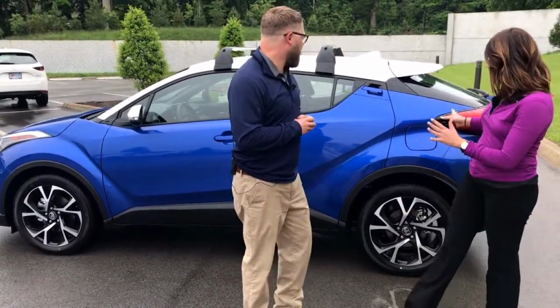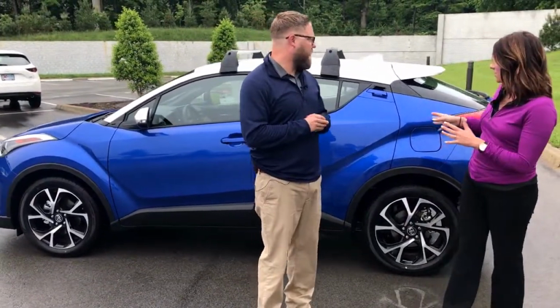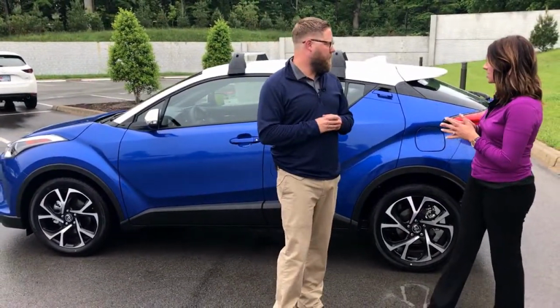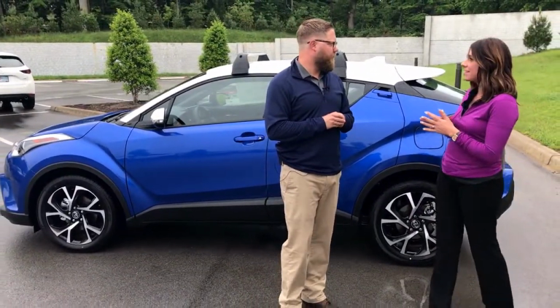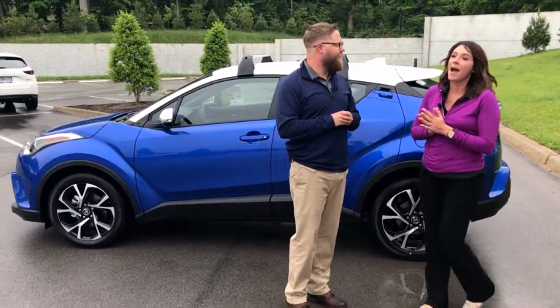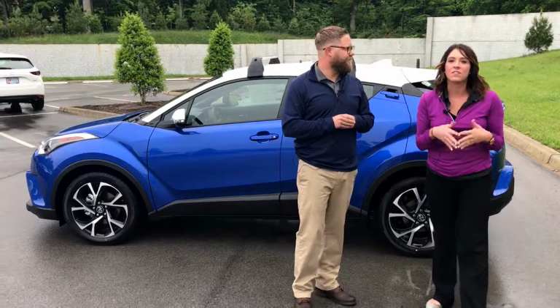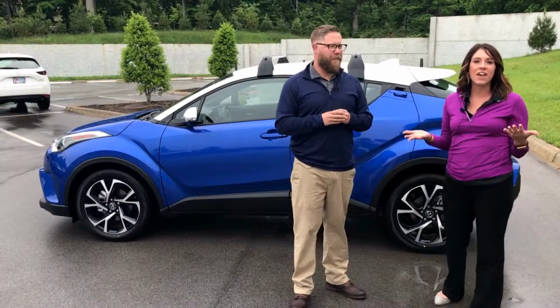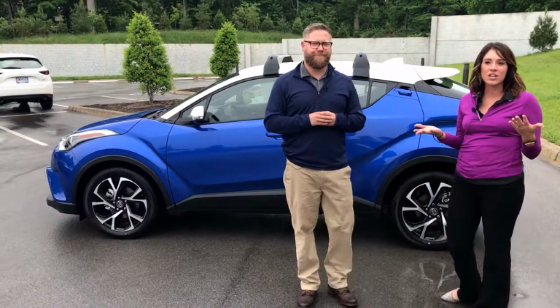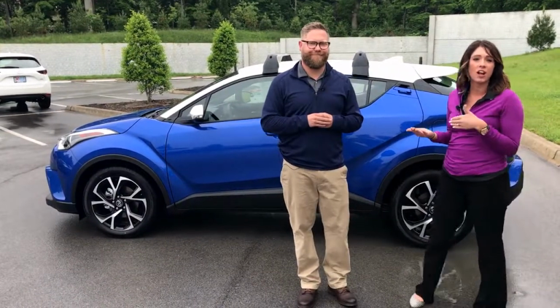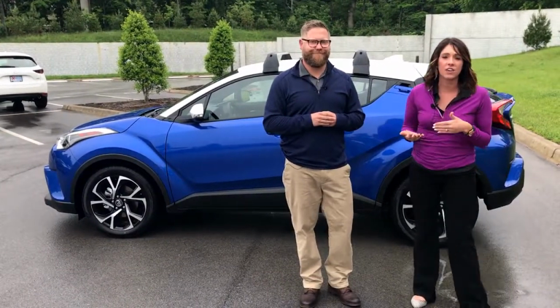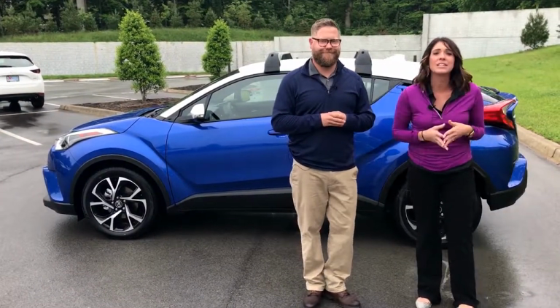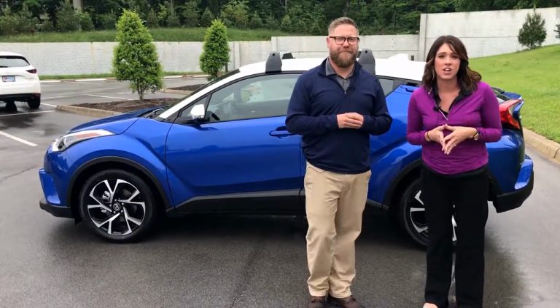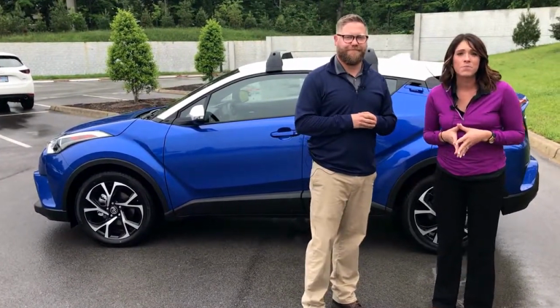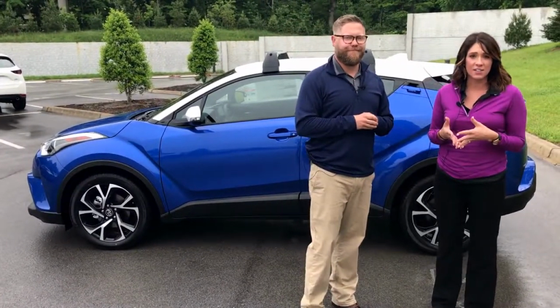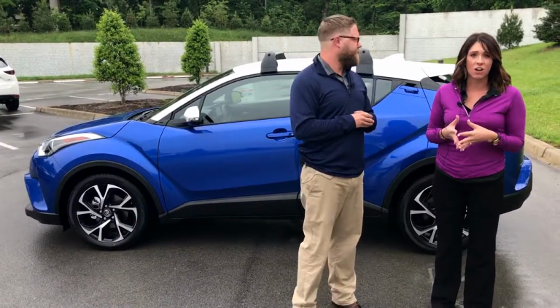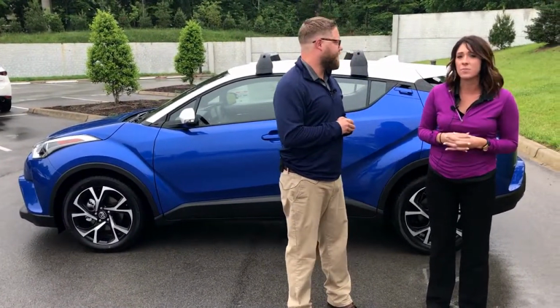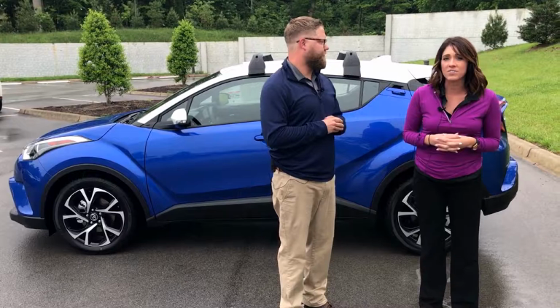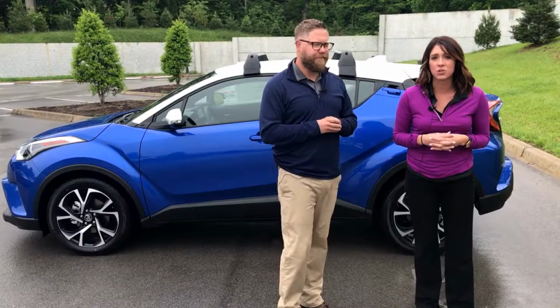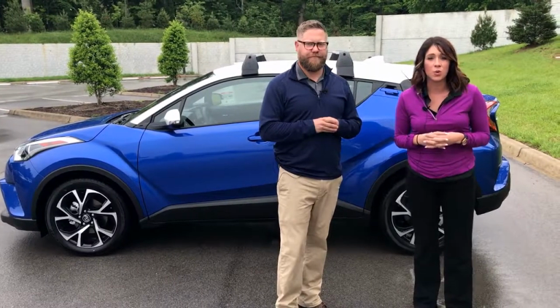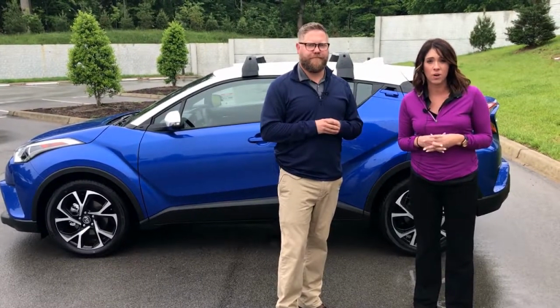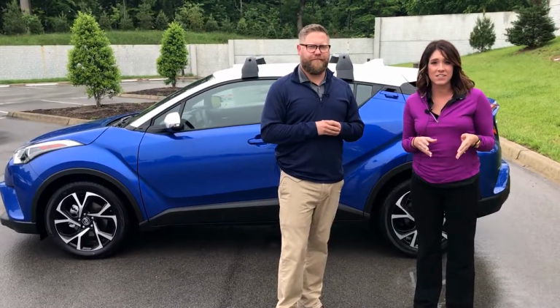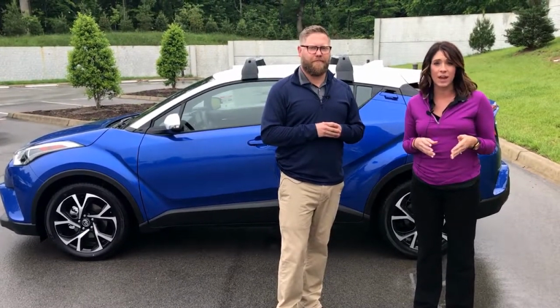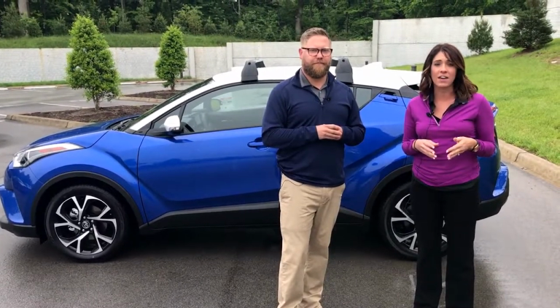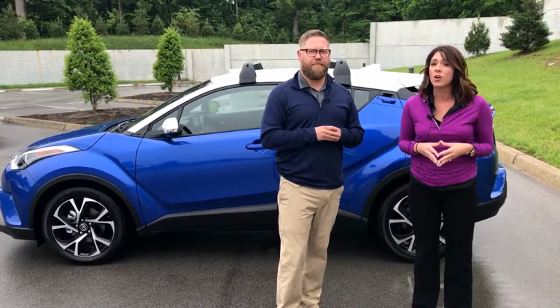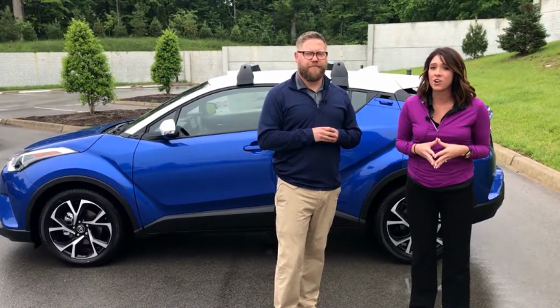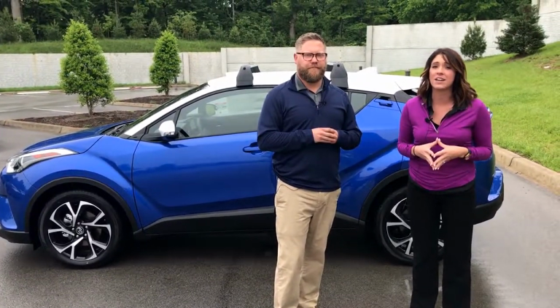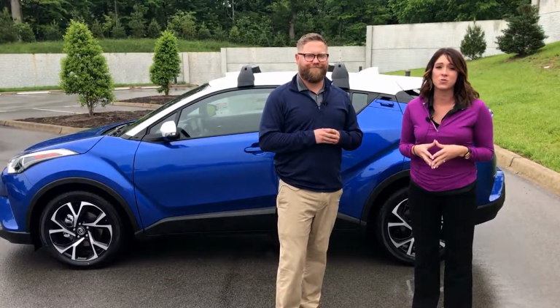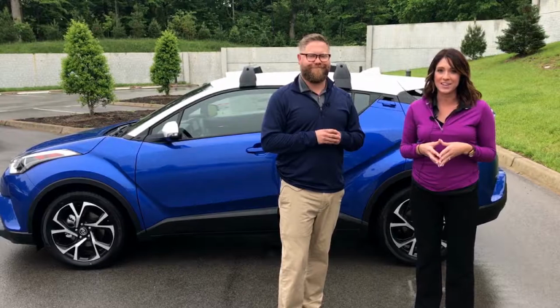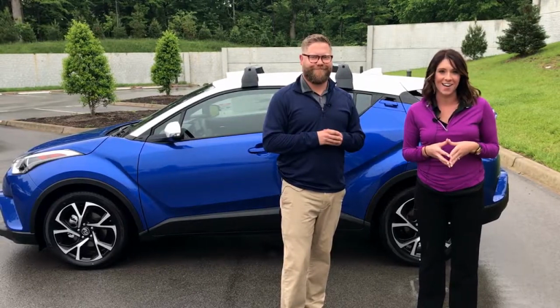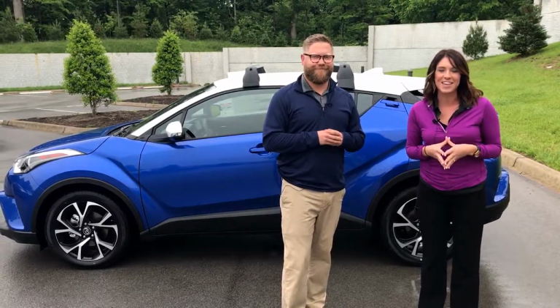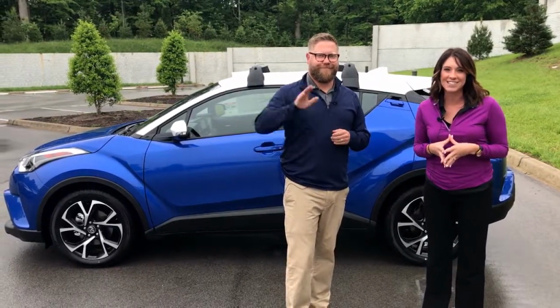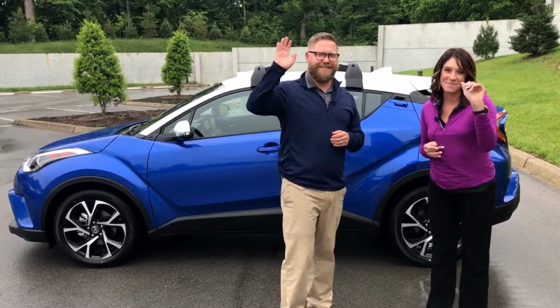Thanks for going over some of those things with us. If you guys have any questions regarding this vehicle, please let us know. You can give us a call — our phone number is 502-214-7085. Or you can visit our website at oxmoortoyota.com. Thanks, you guys. Bye!